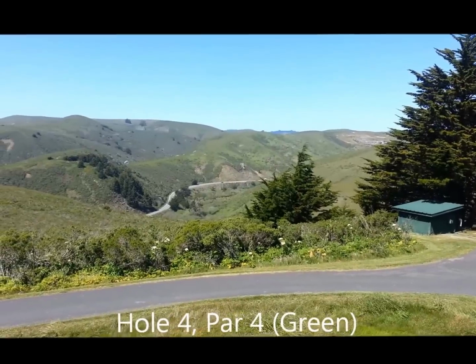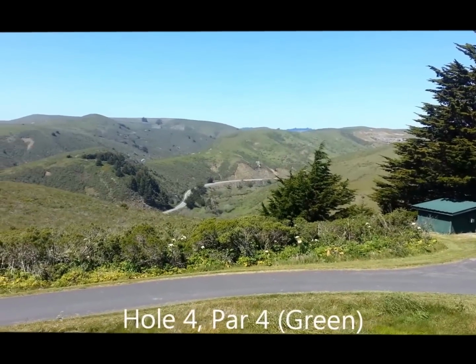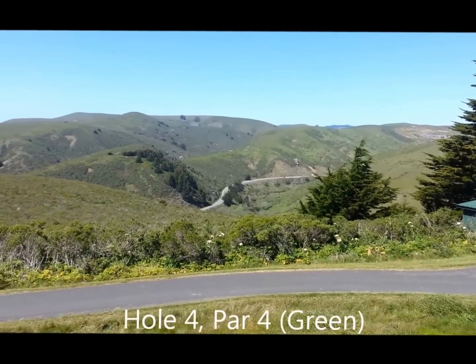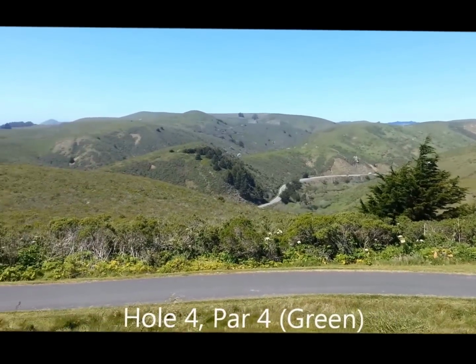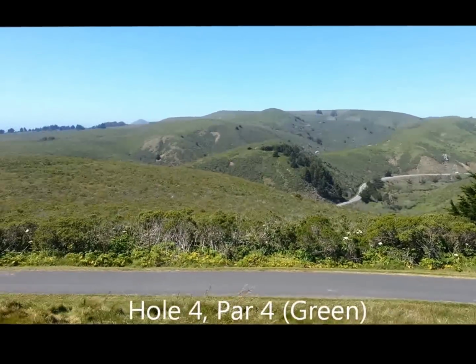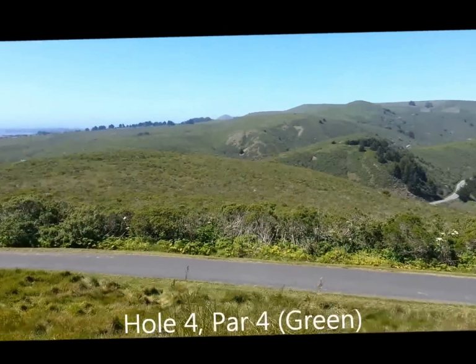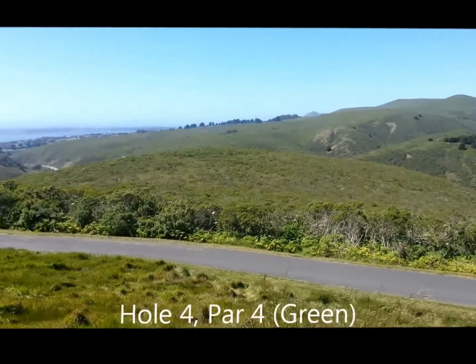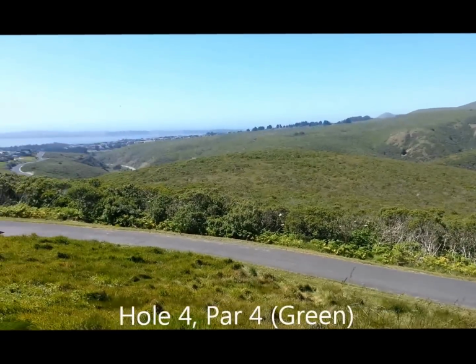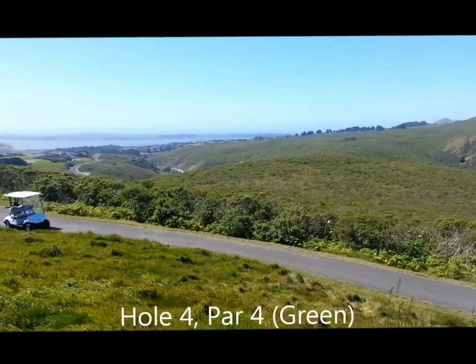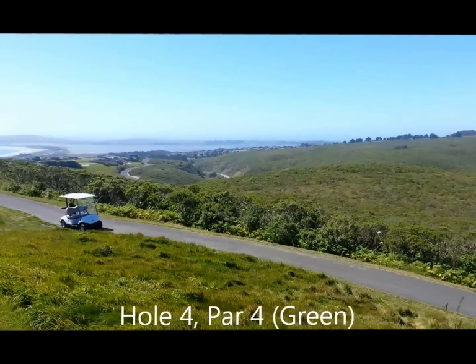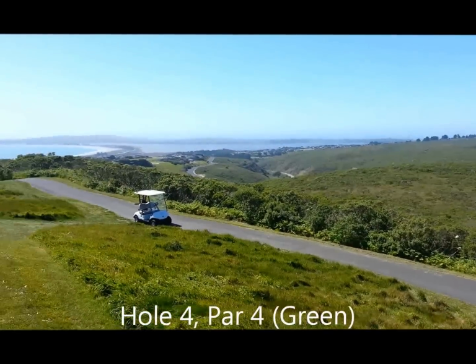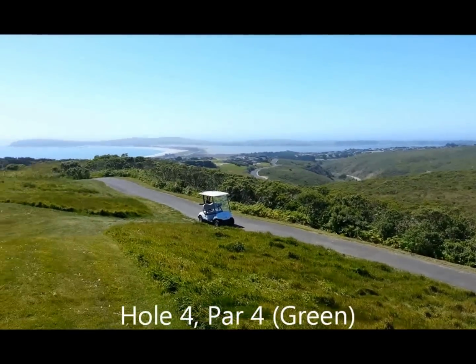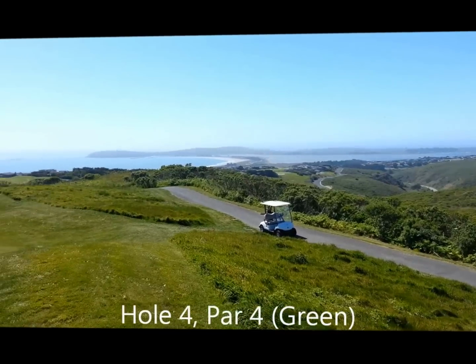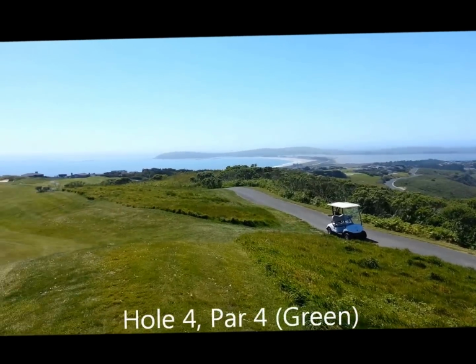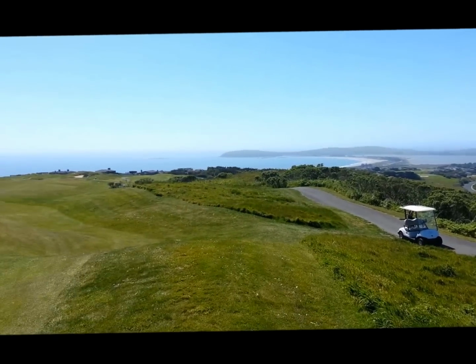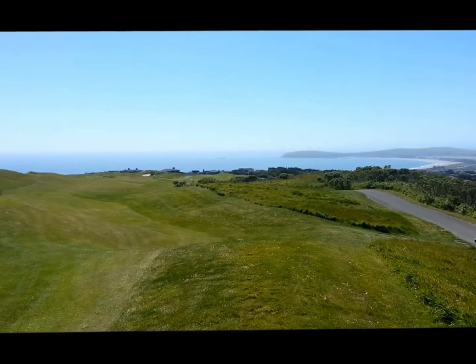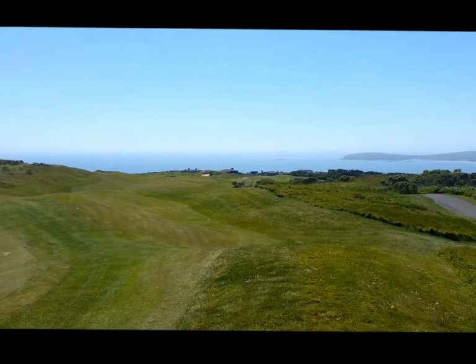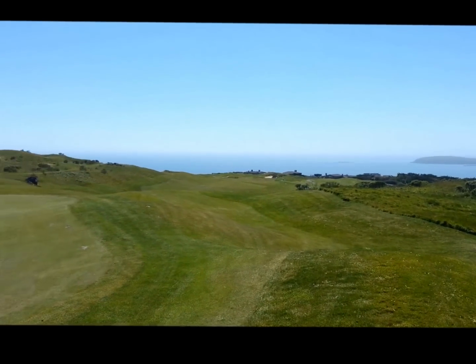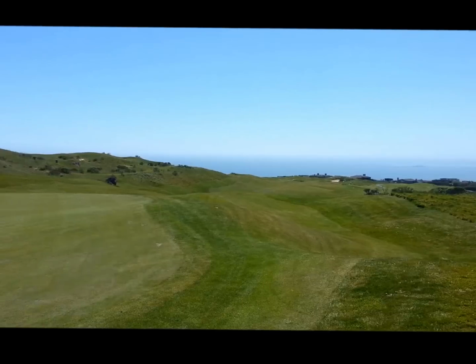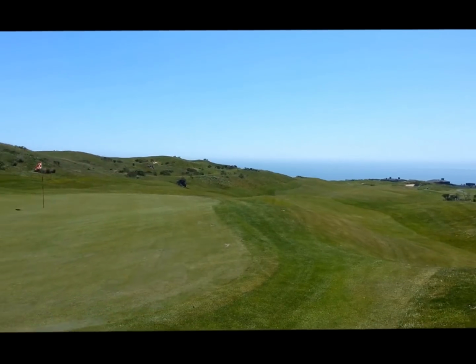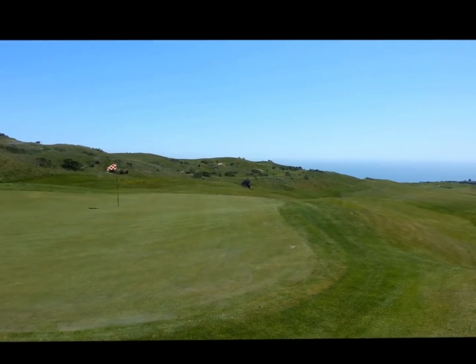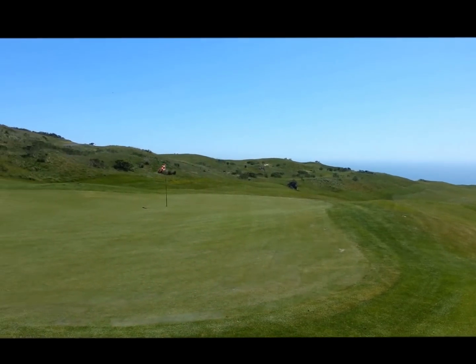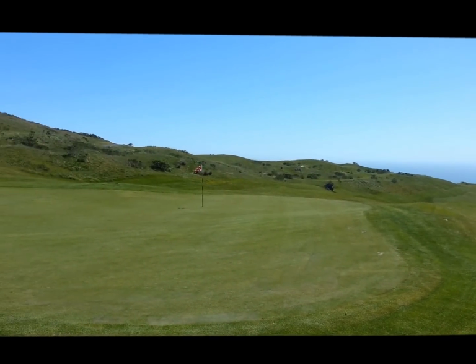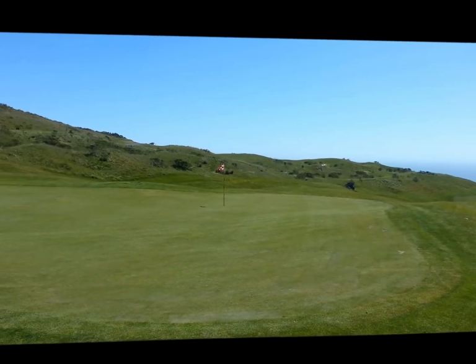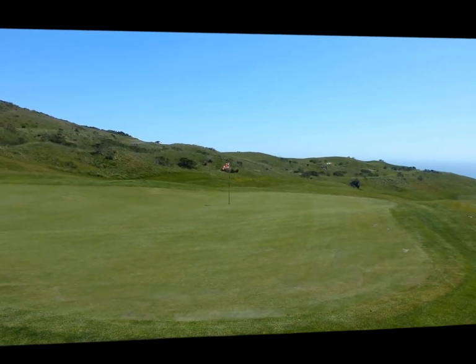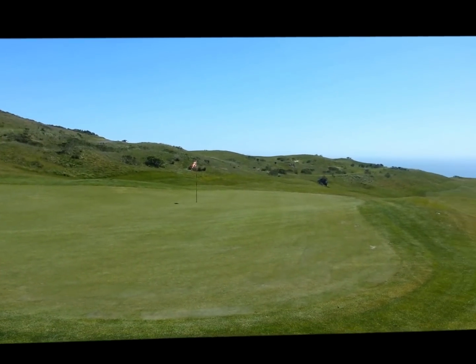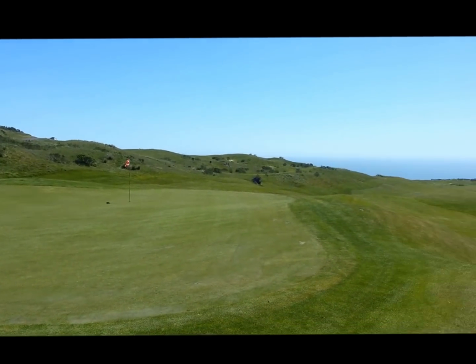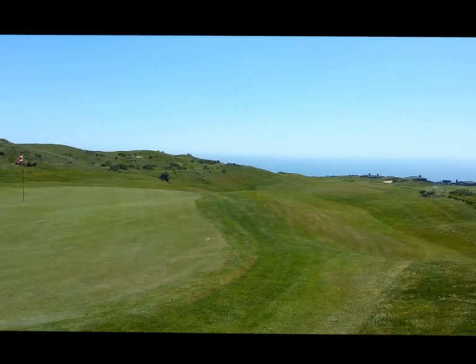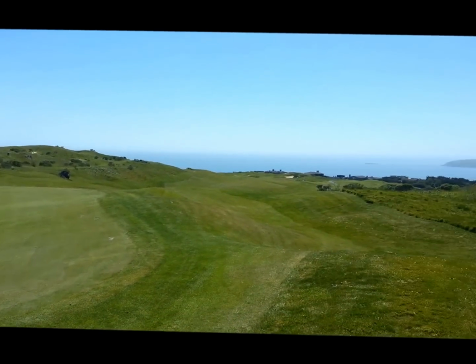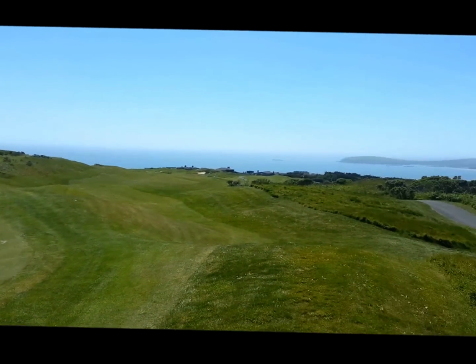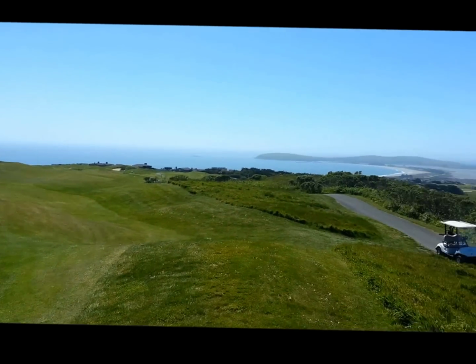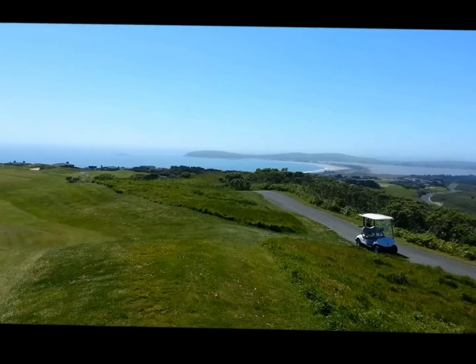The view from the green of the fourth hole — great views, getting up way high on the mountain. It is just gorgeous.